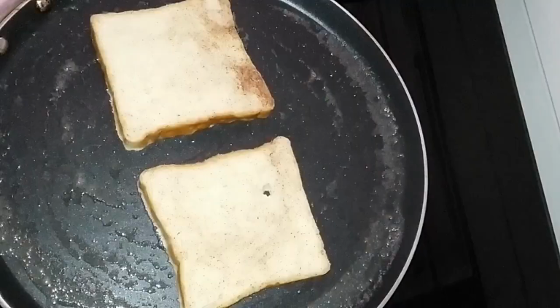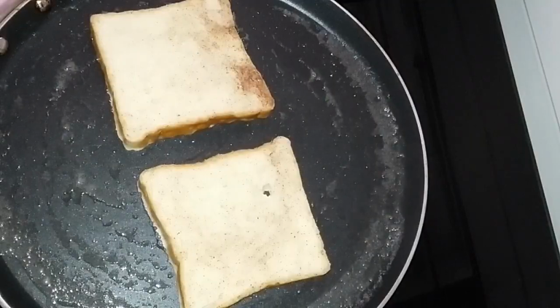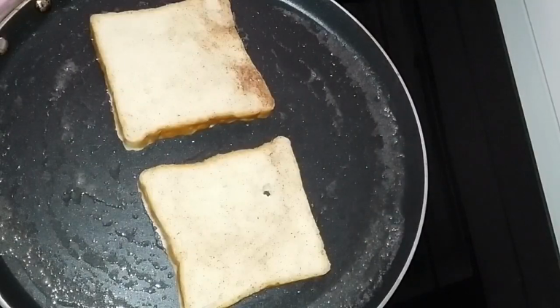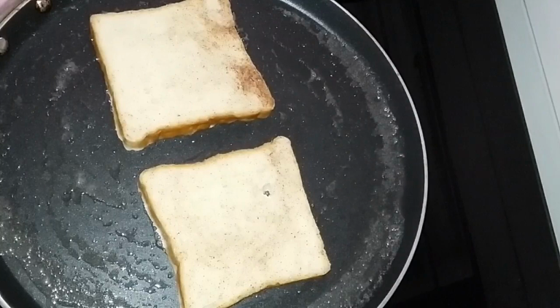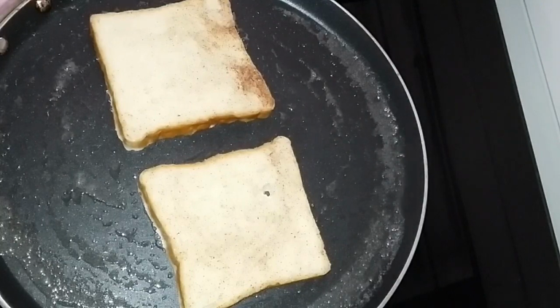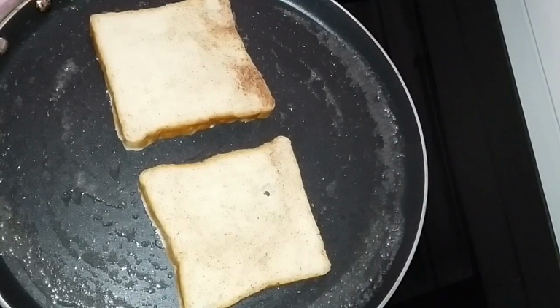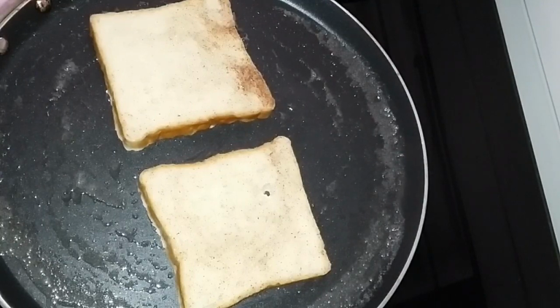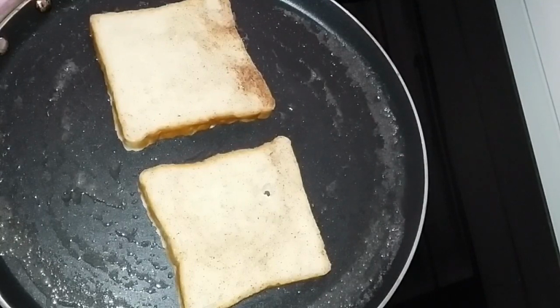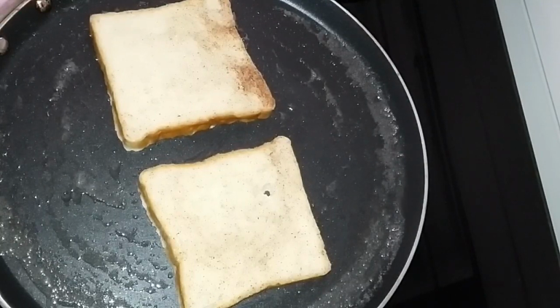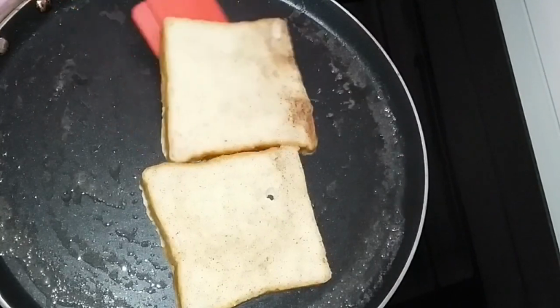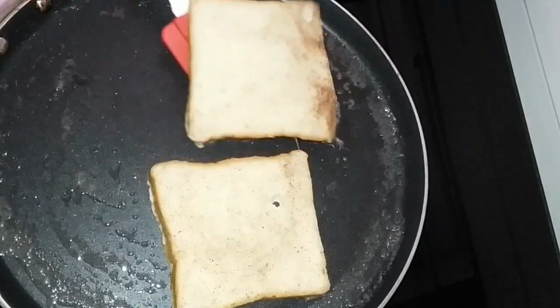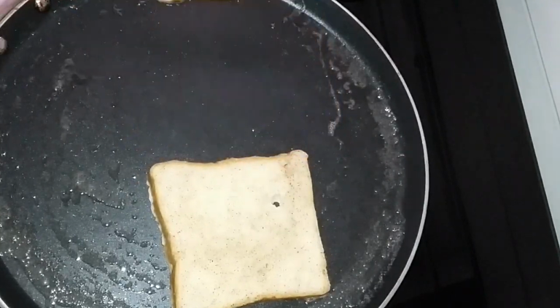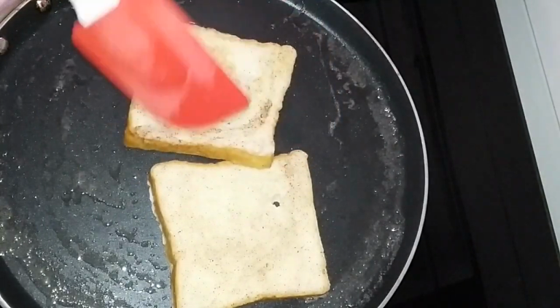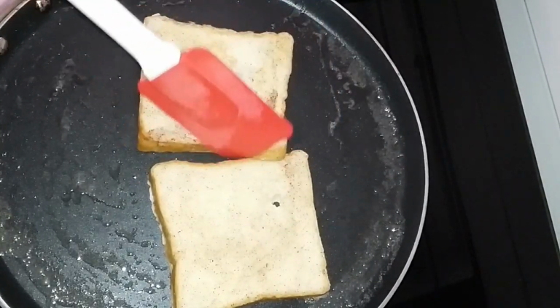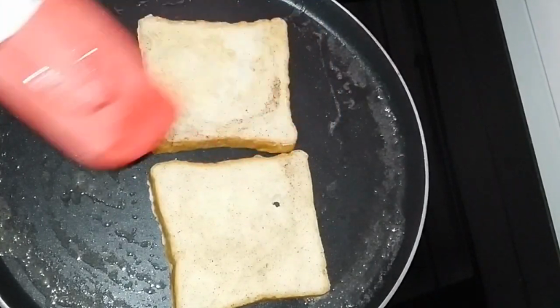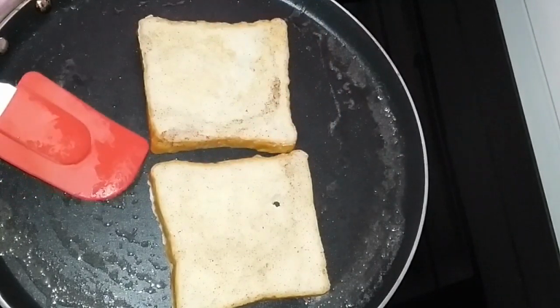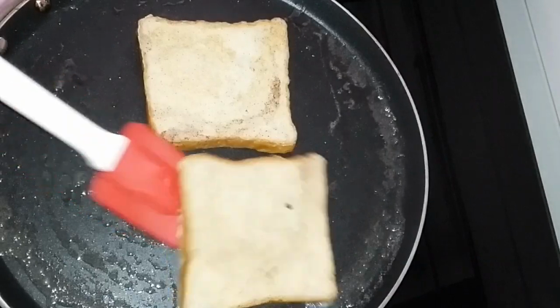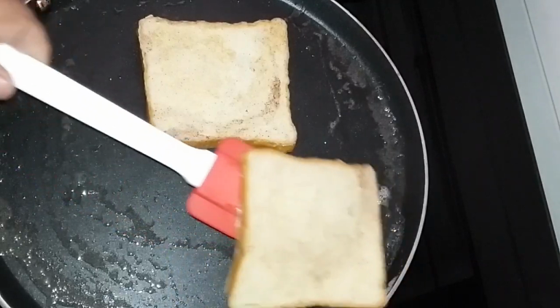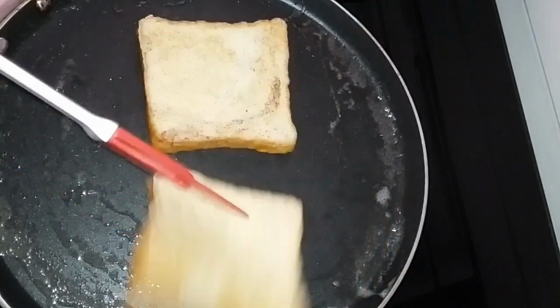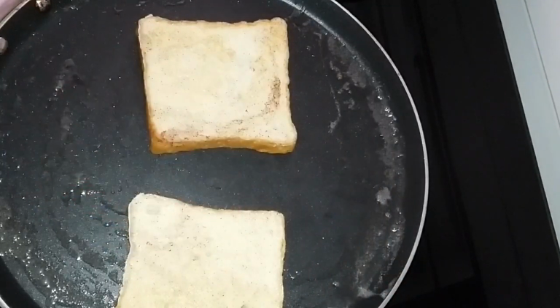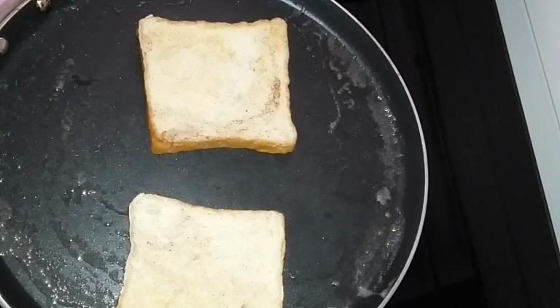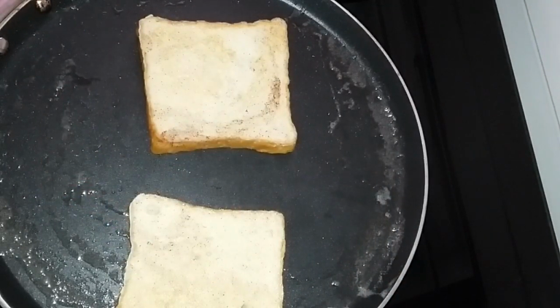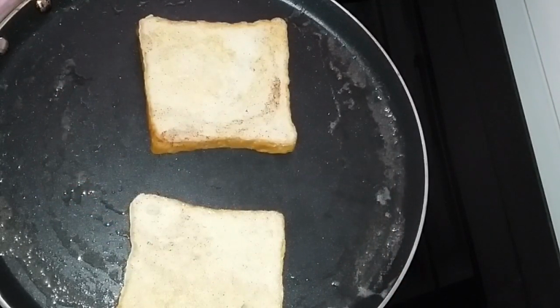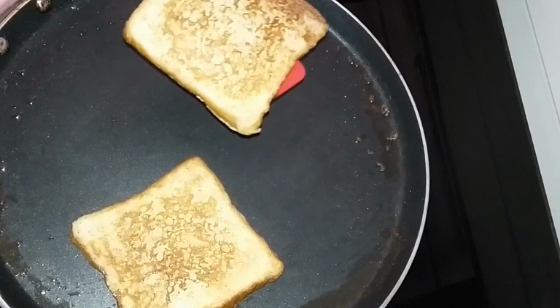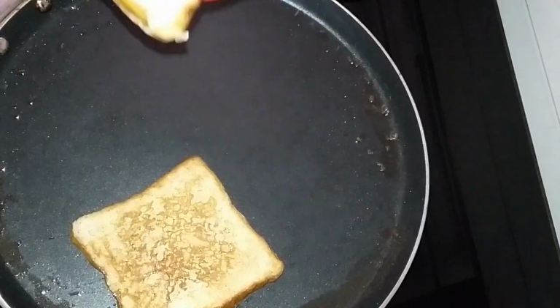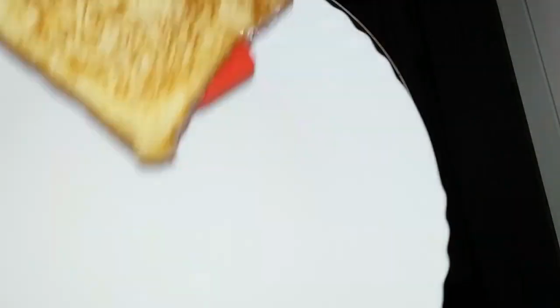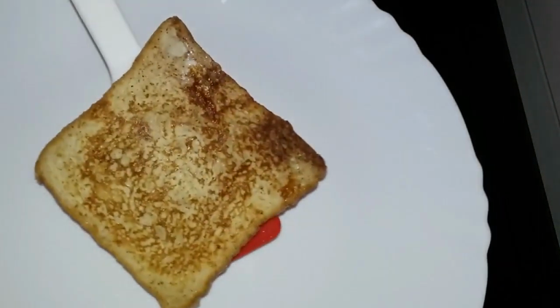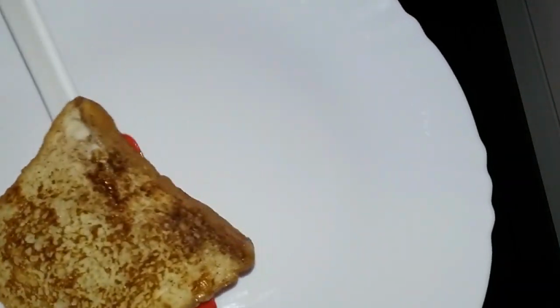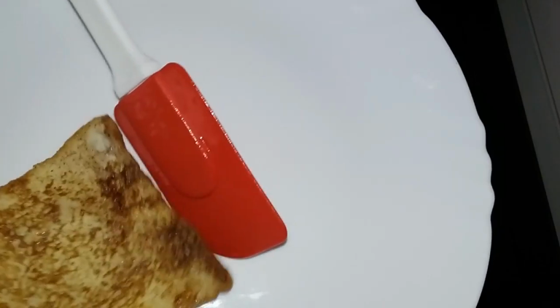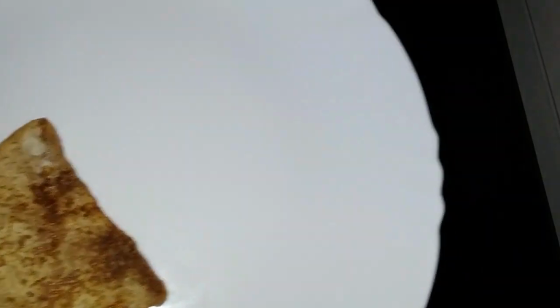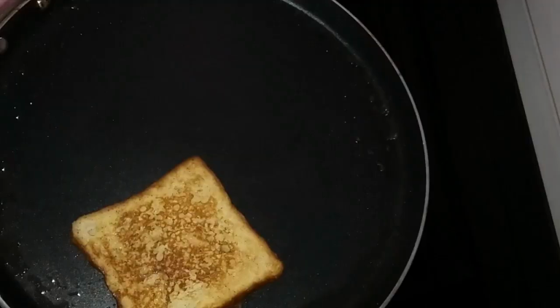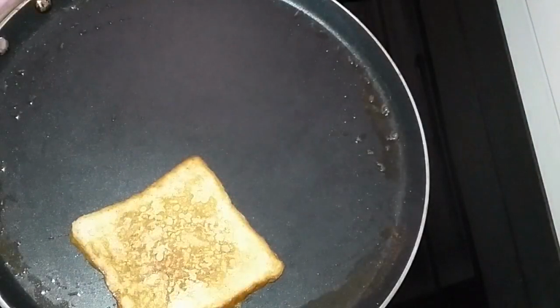Now we will cook it on medium flame. We will cook it until it reaches a brown shade, then transfer it to a serving plate.